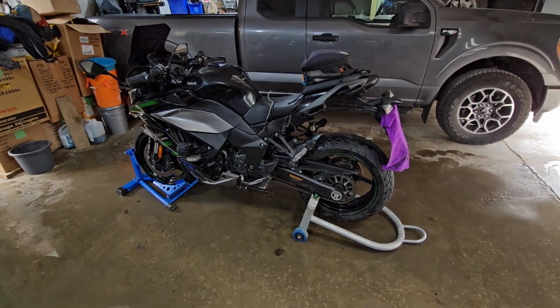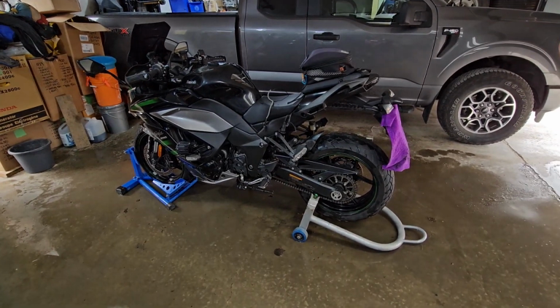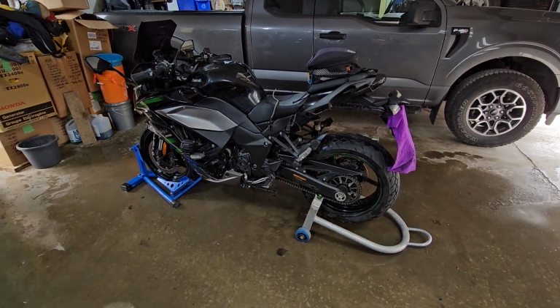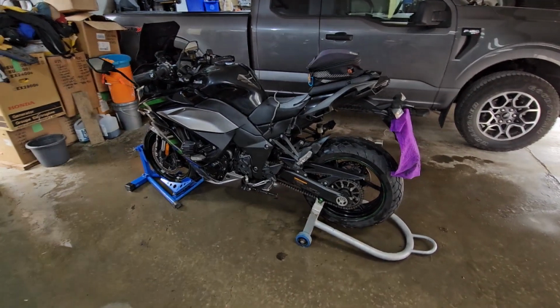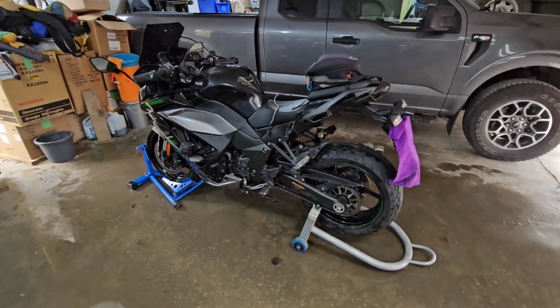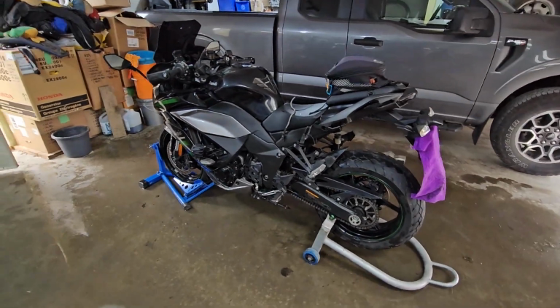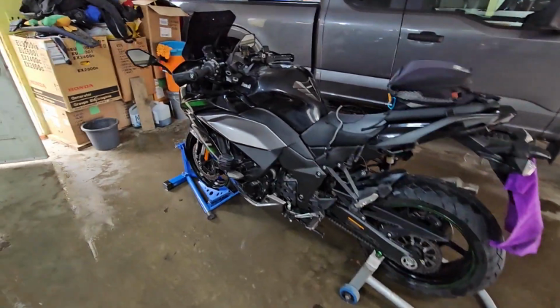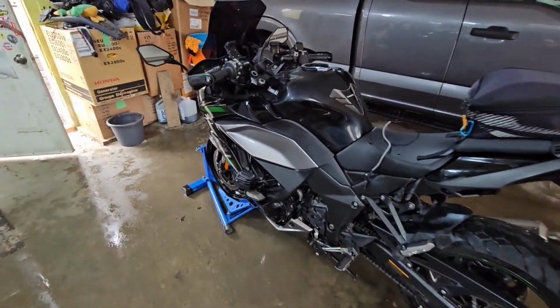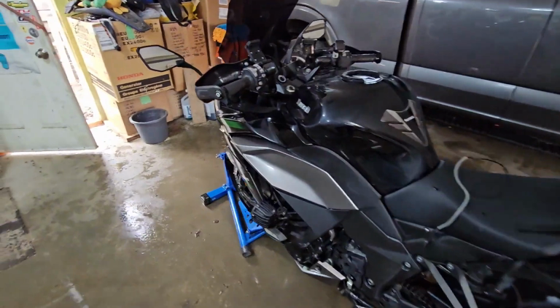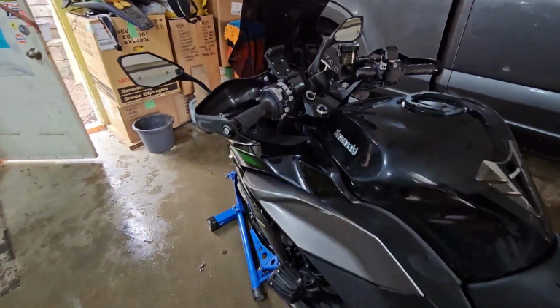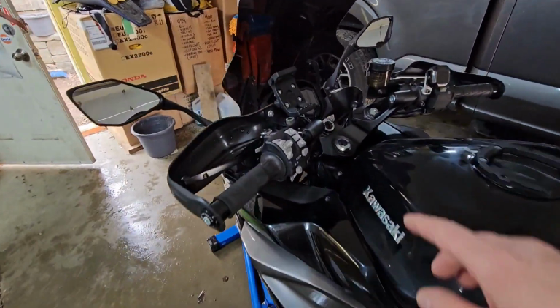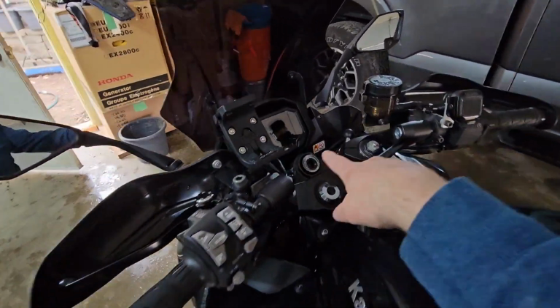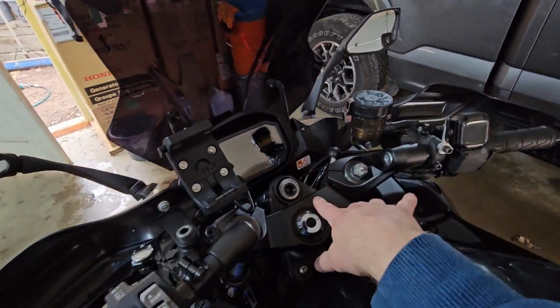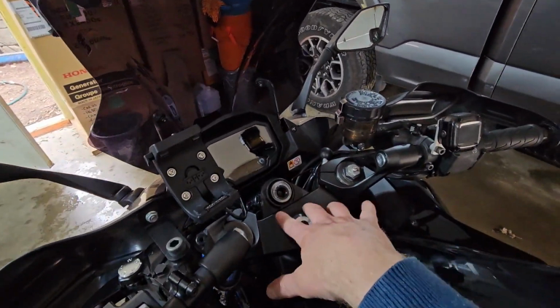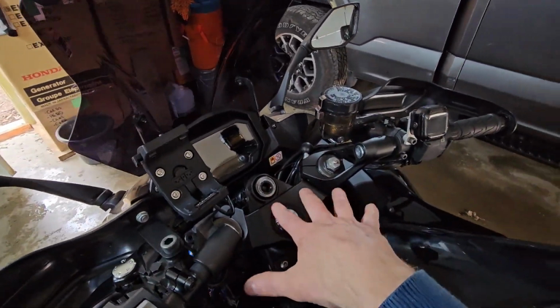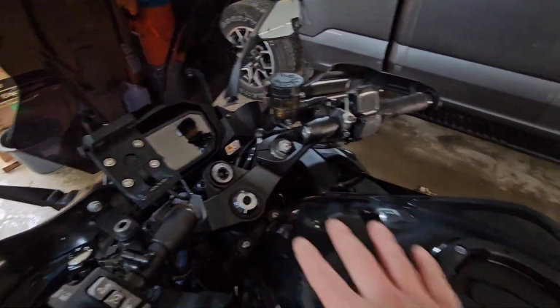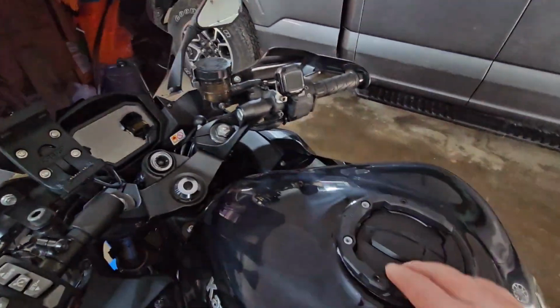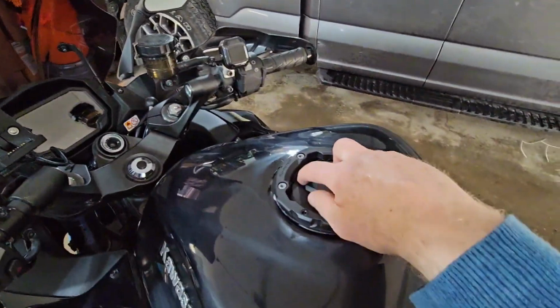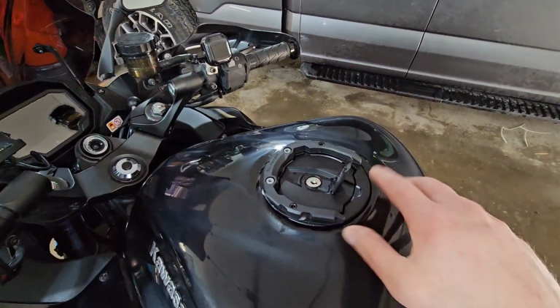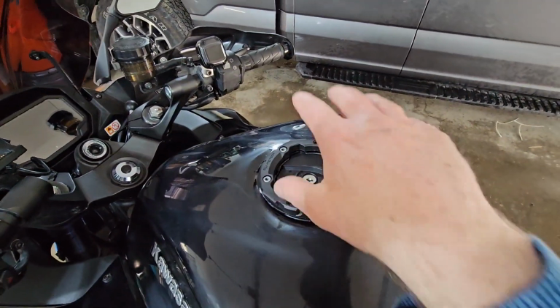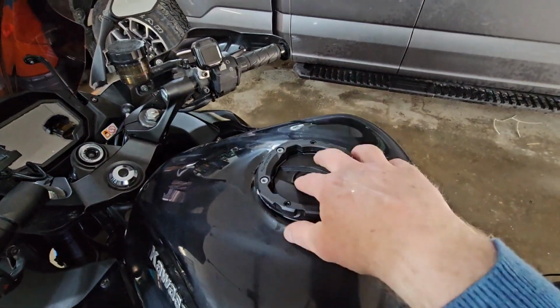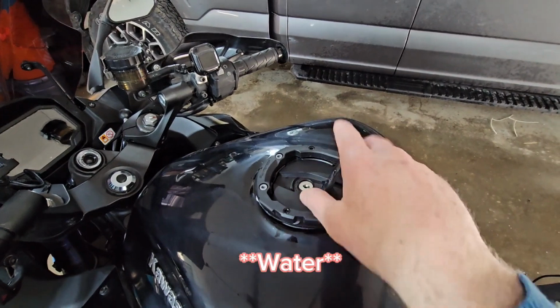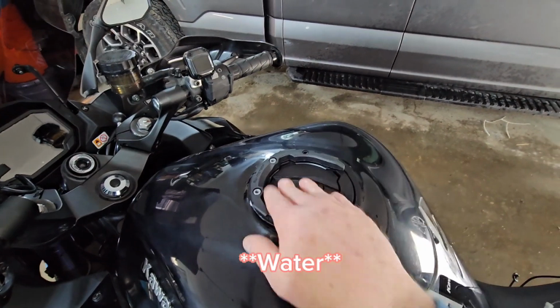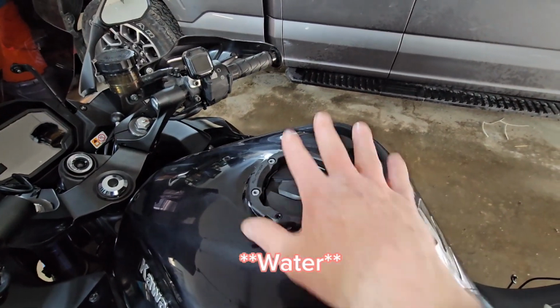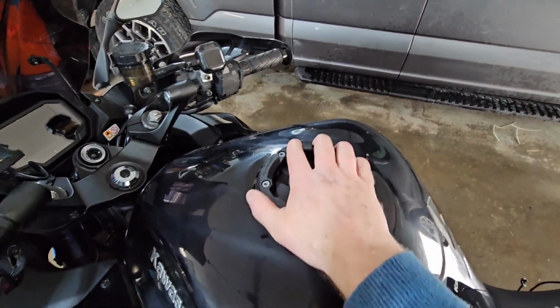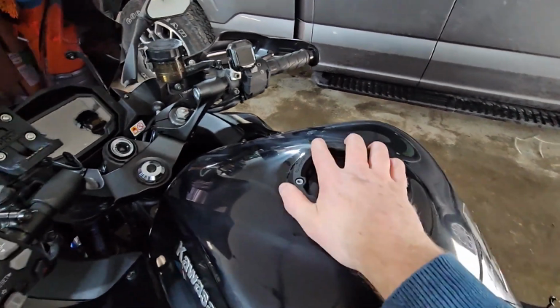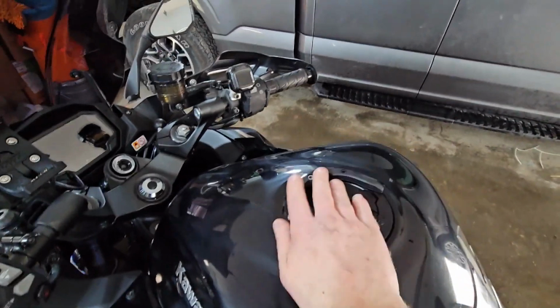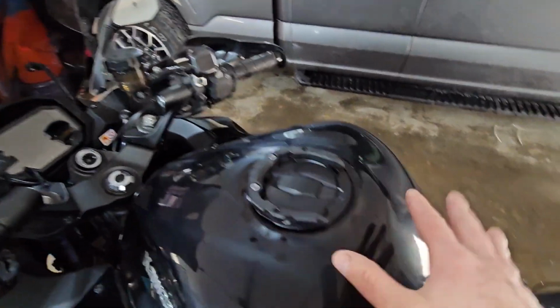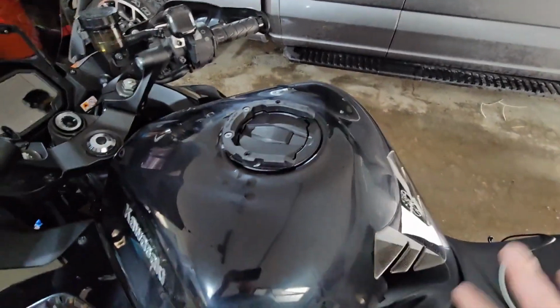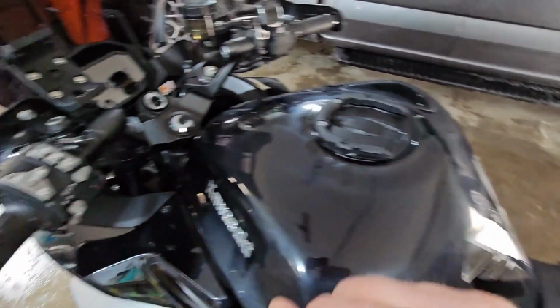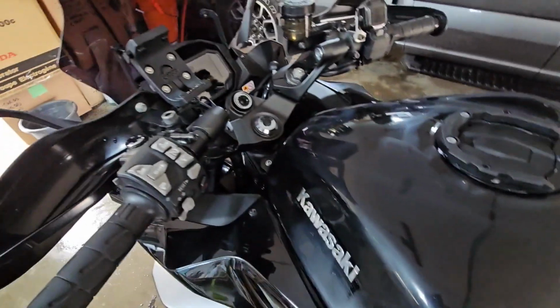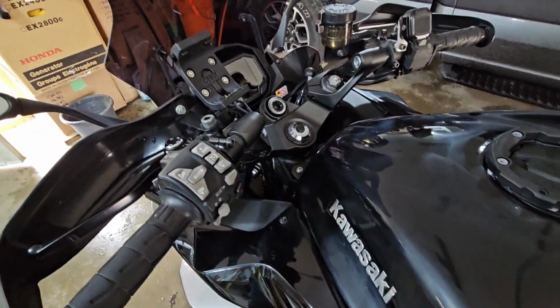Give it a good blow through with air. The nice thing about the air is all these little nooks and crannies — blow it through with air first. It's going to get all the water out so it doesn't come out on your first ride and ruin your perfectly clean paint.